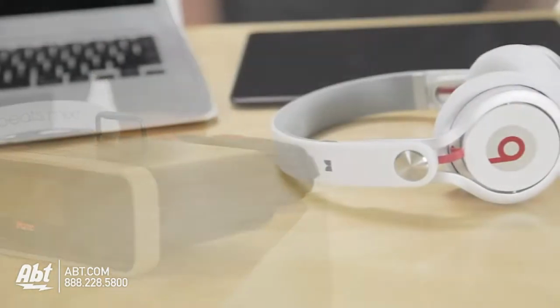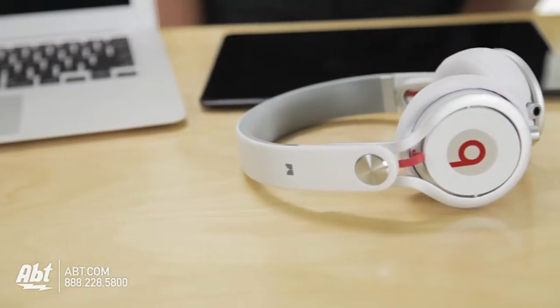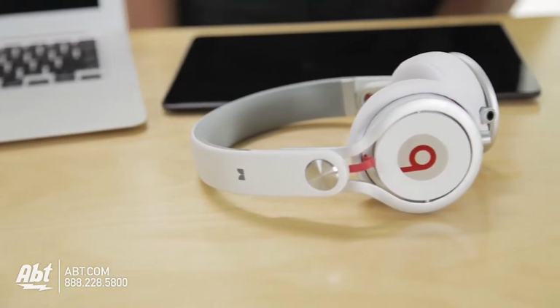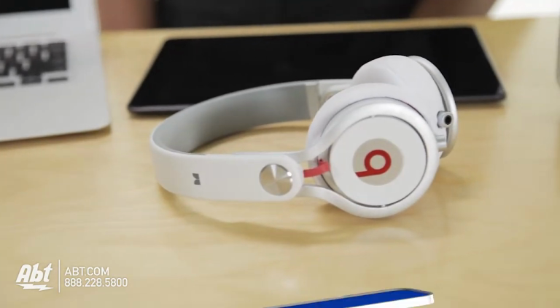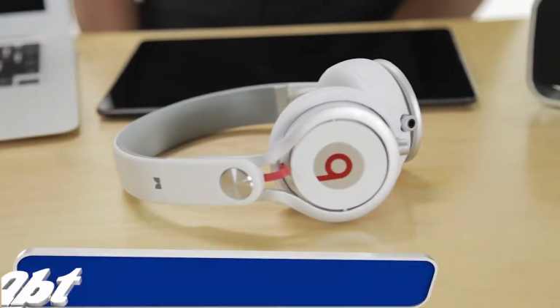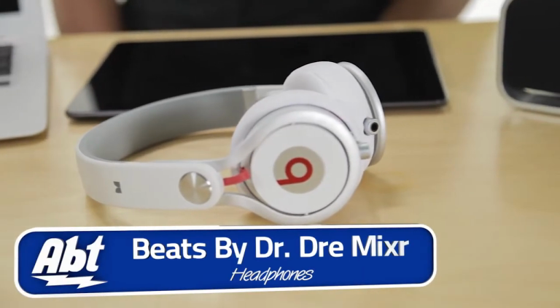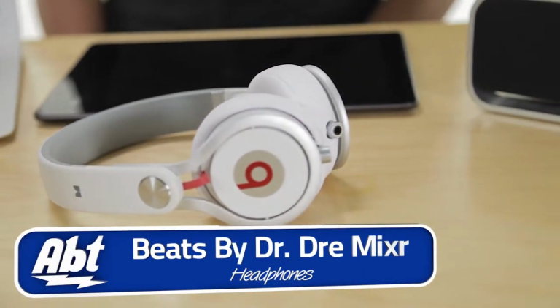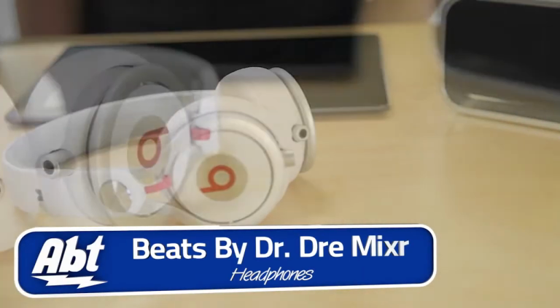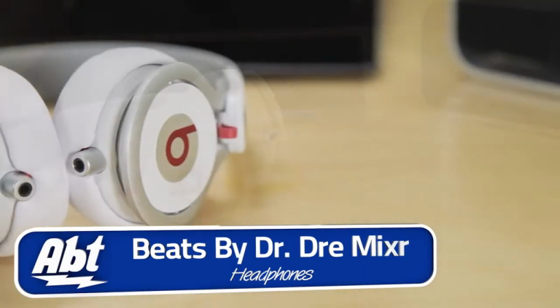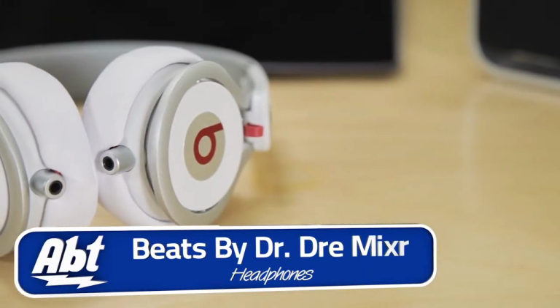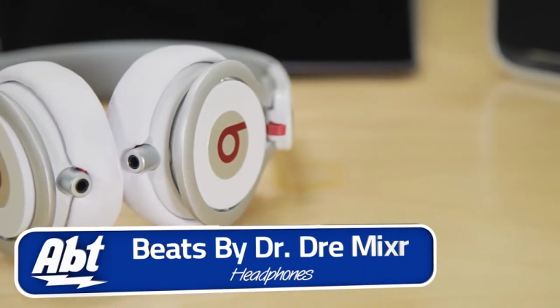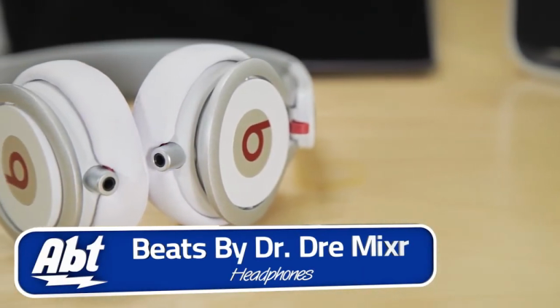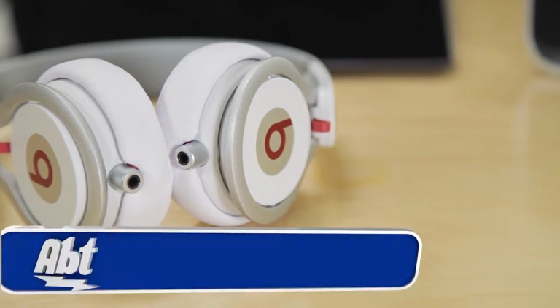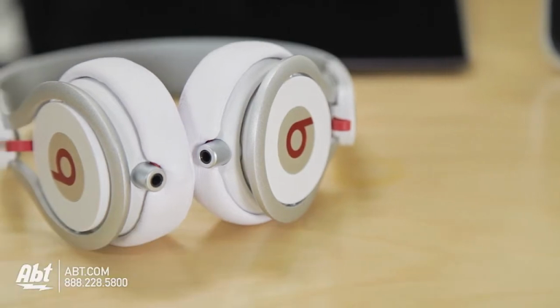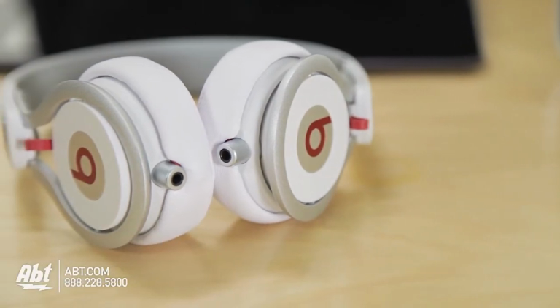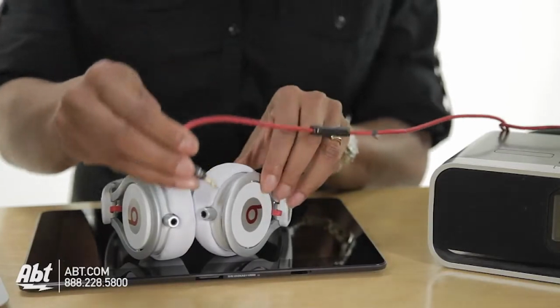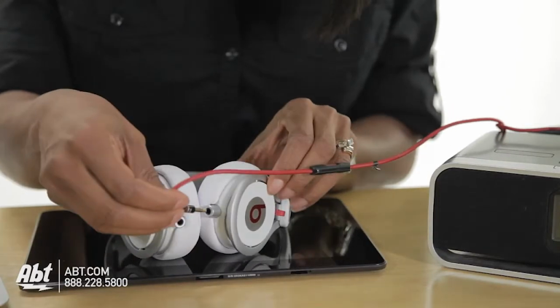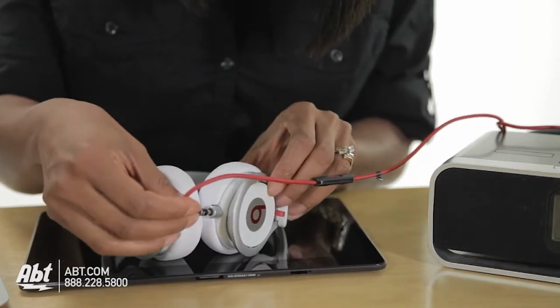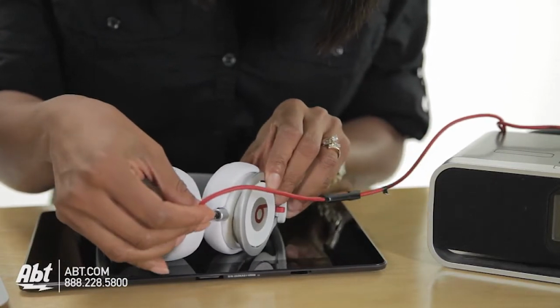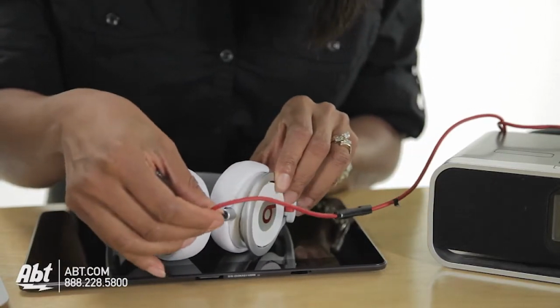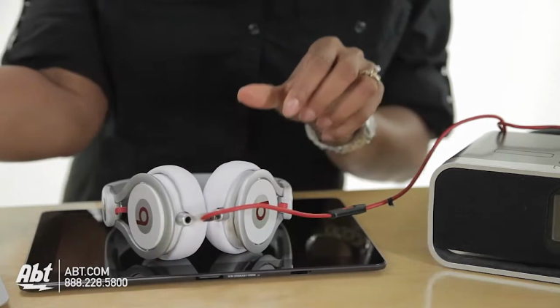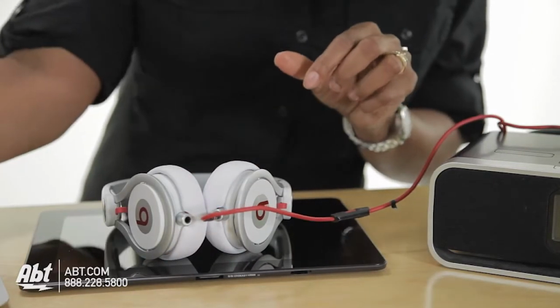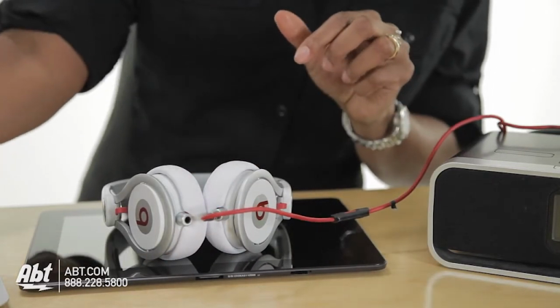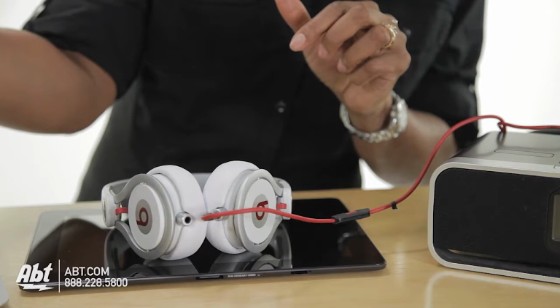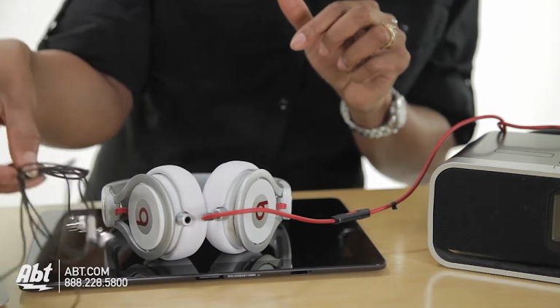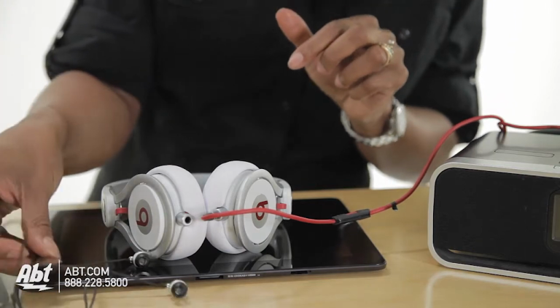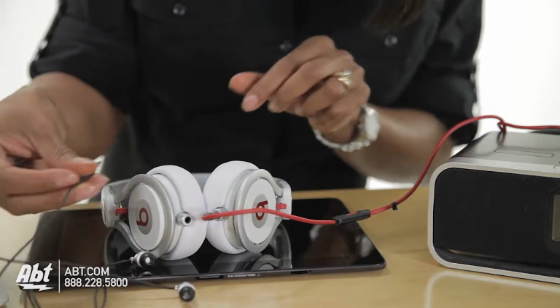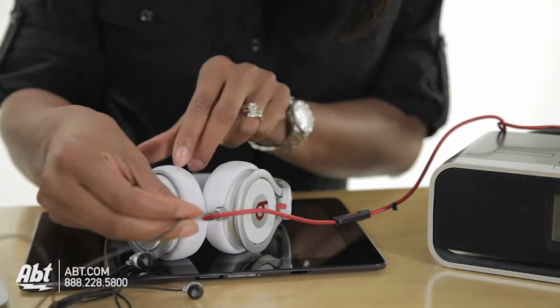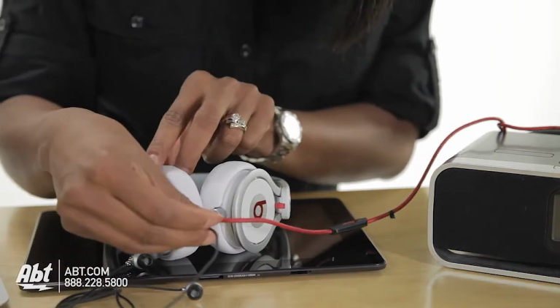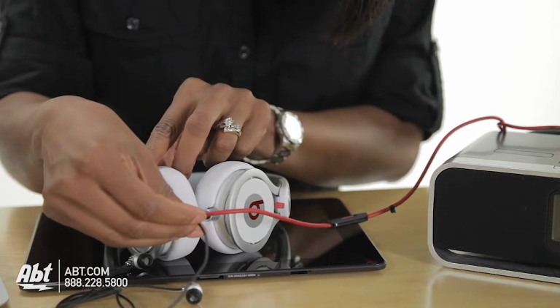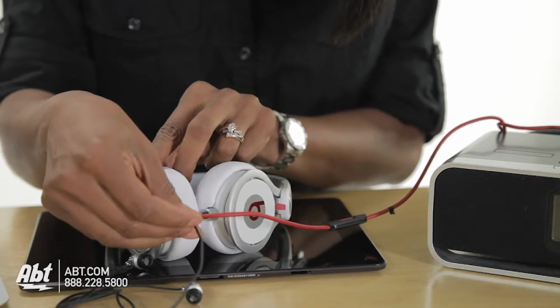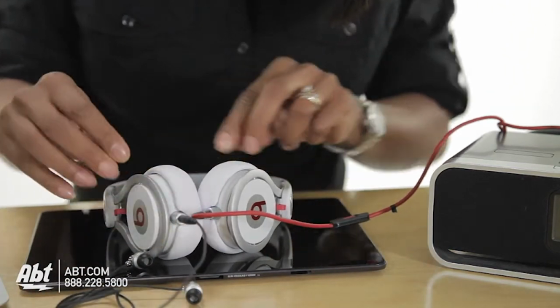For on your way to class, you can continue to rock it out with these noise-isolating Beats by Dr. Dre mixer headphones. One of the great things about these headphones is you can daisy chain by plugging in another set of headphones into these headphones so you can listen together.